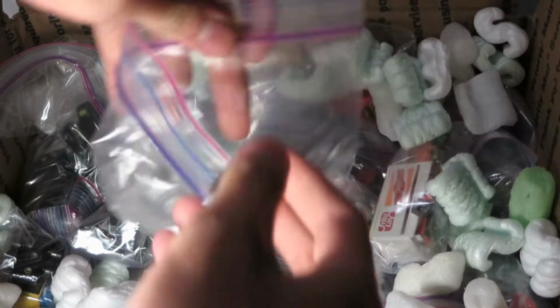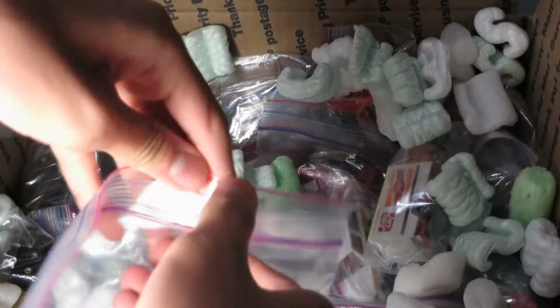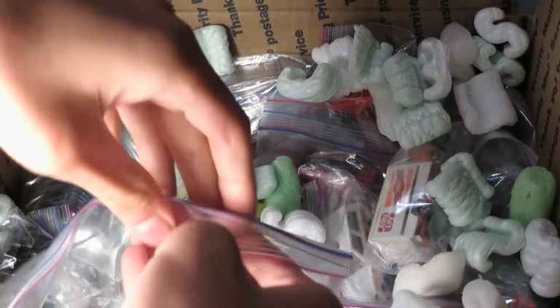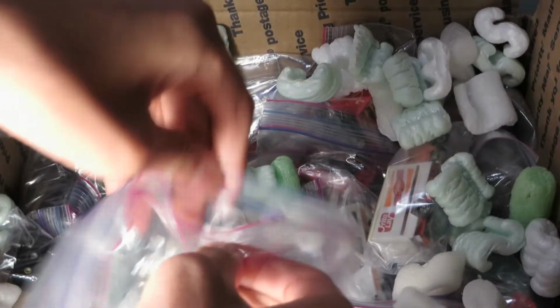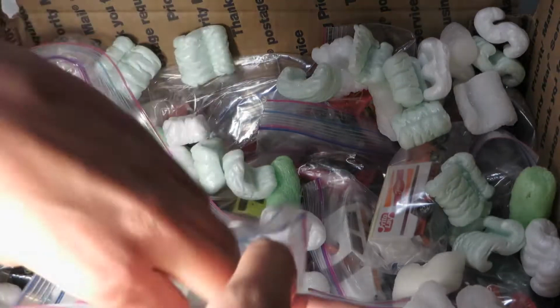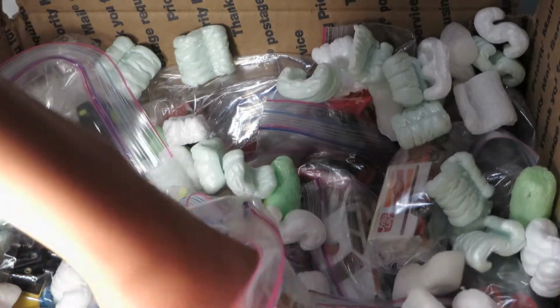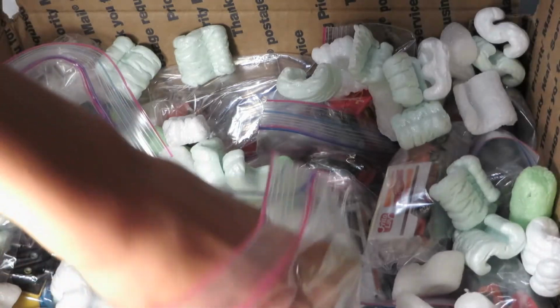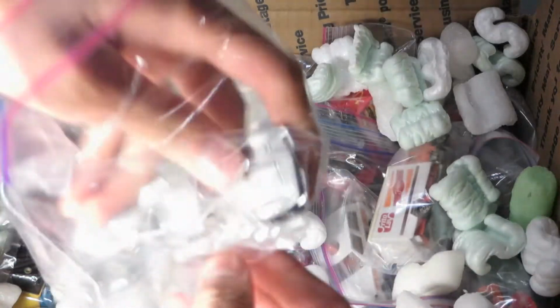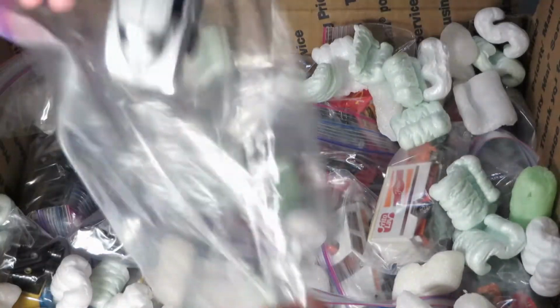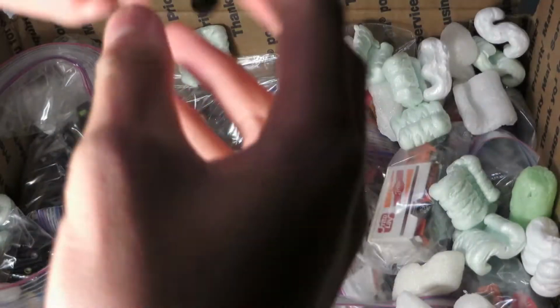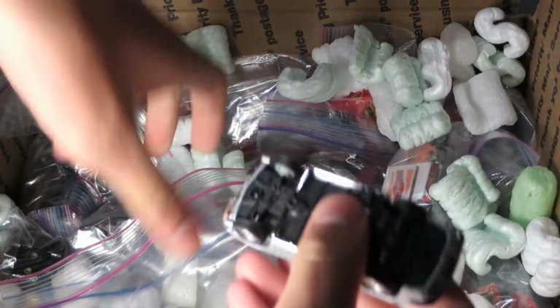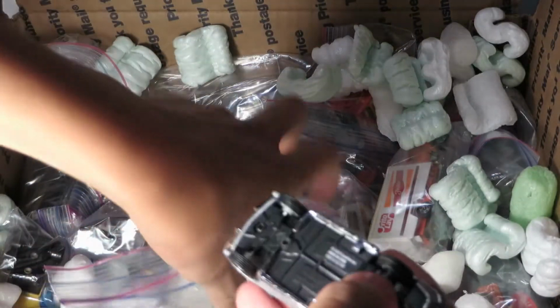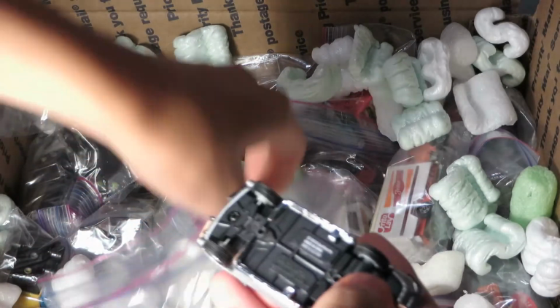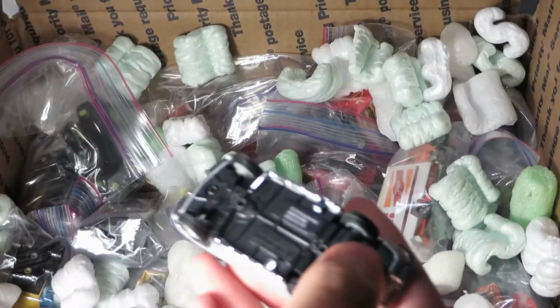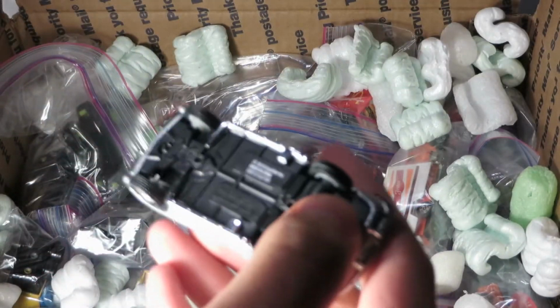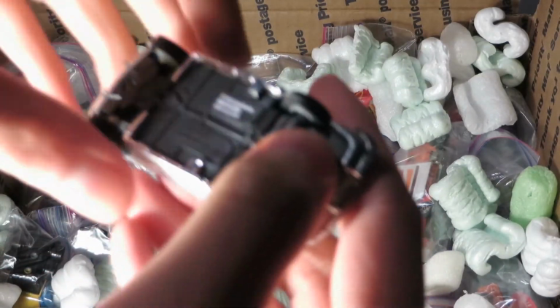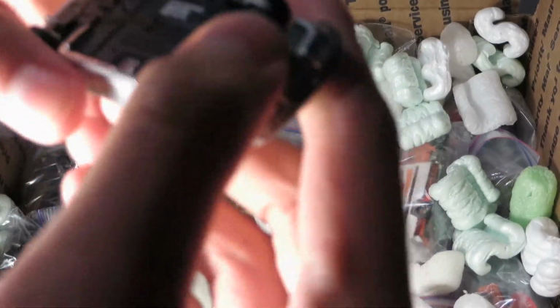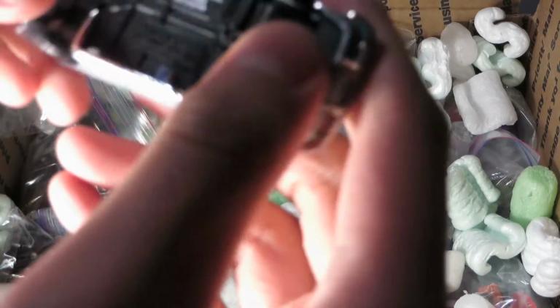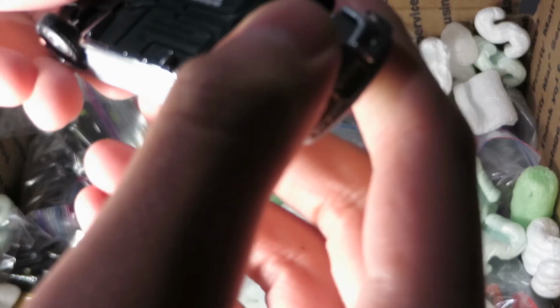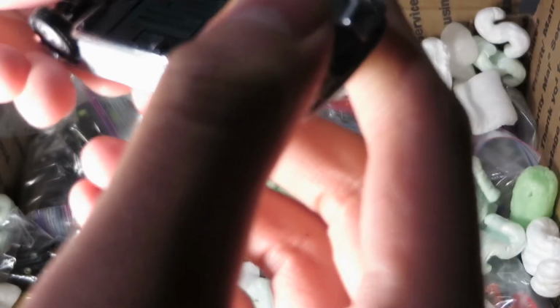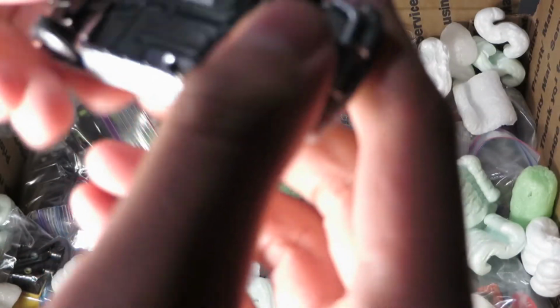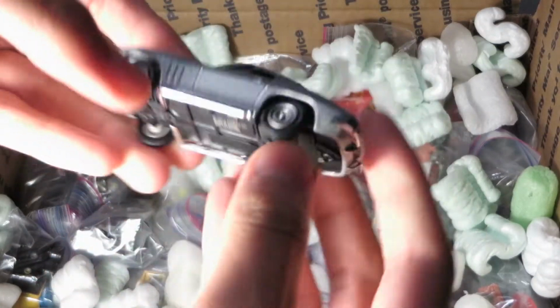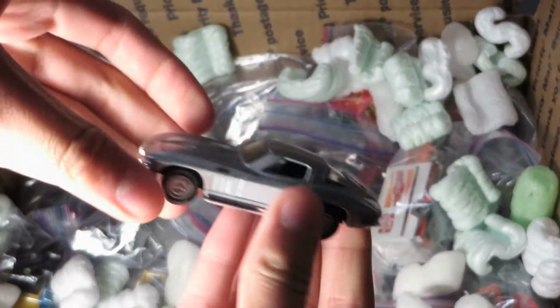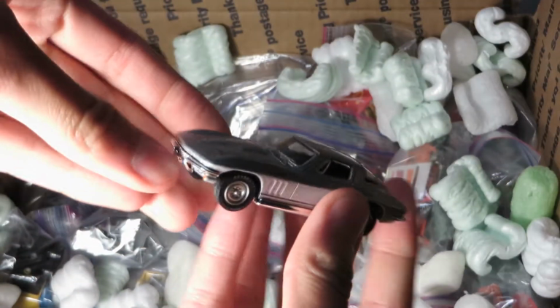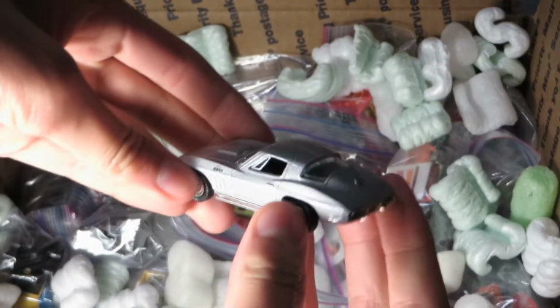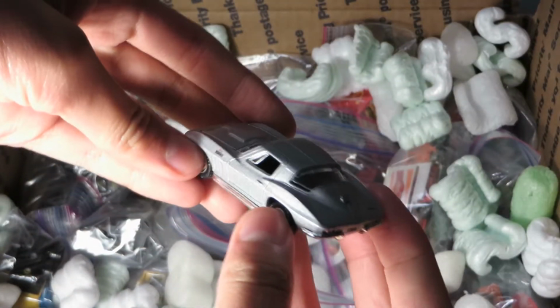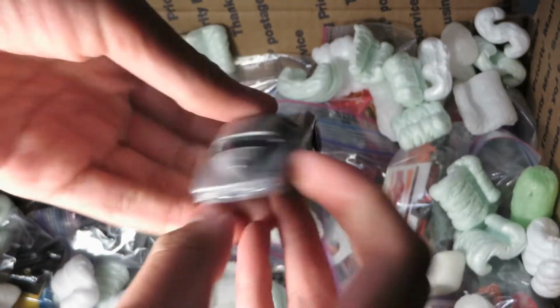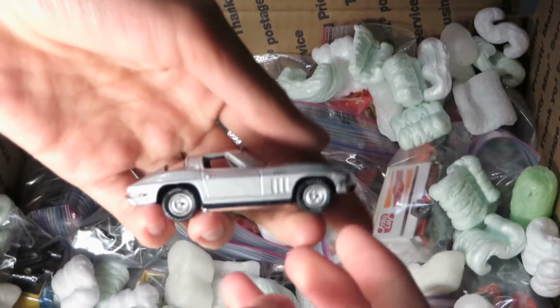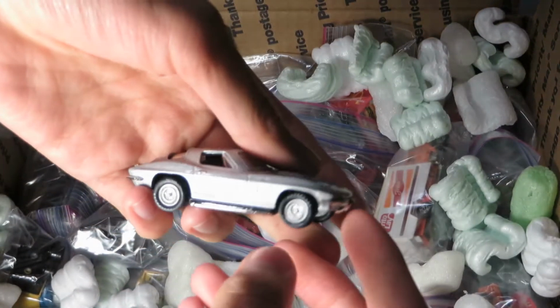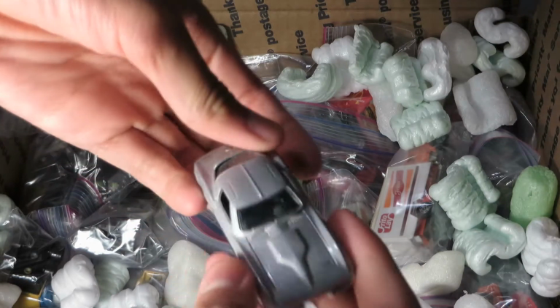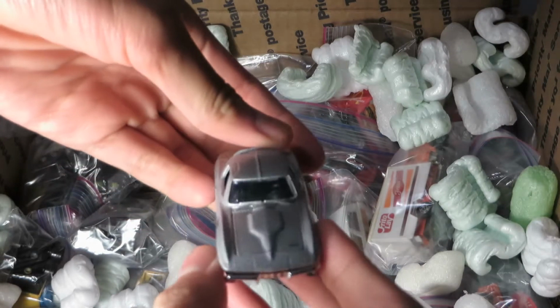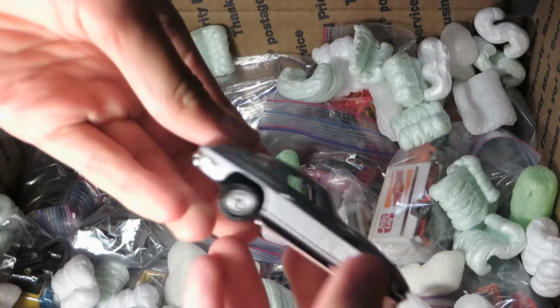Let's see what this one is. Johnny Lightning, maybe — yeah, it's Johnny Lightning. Actually no, it's a Castline, so it's an M2 Machine. Corvette, like a Stingray.